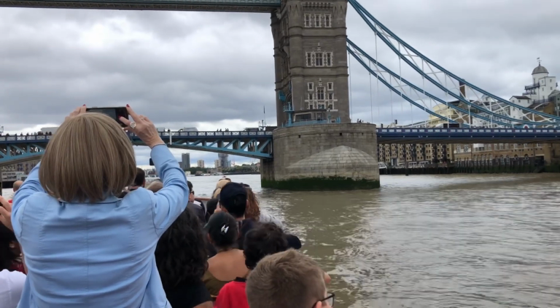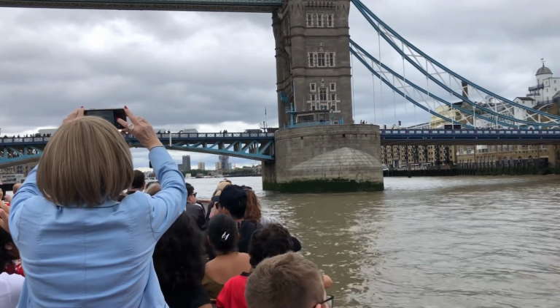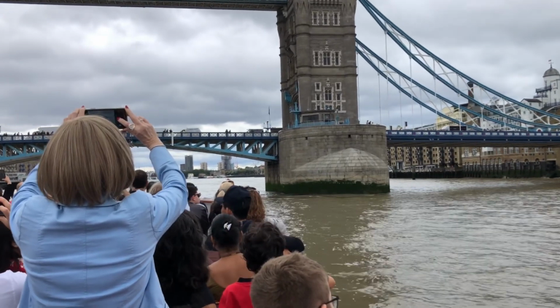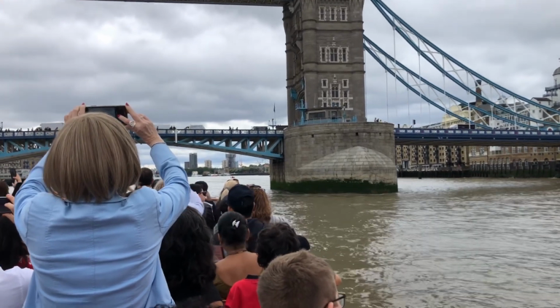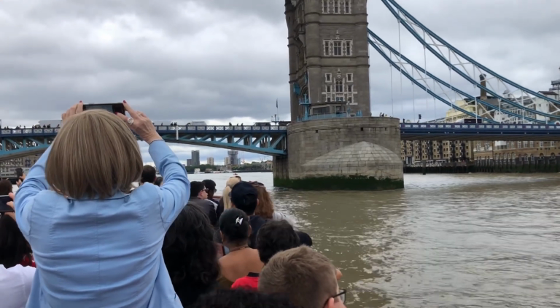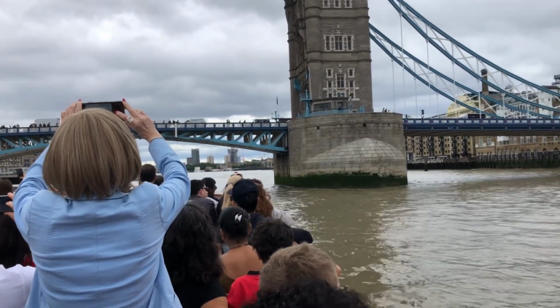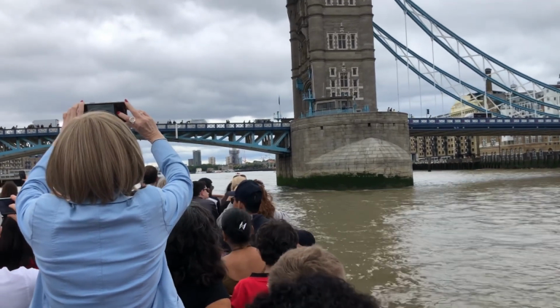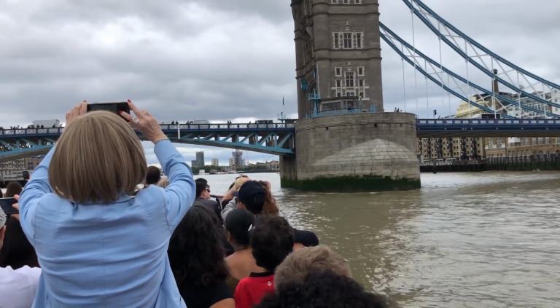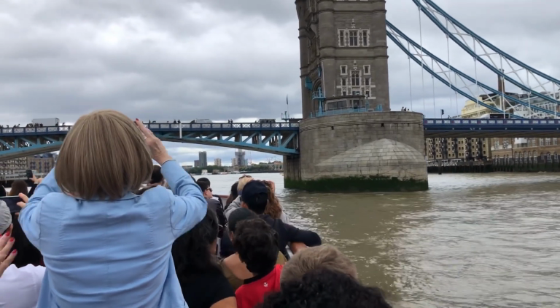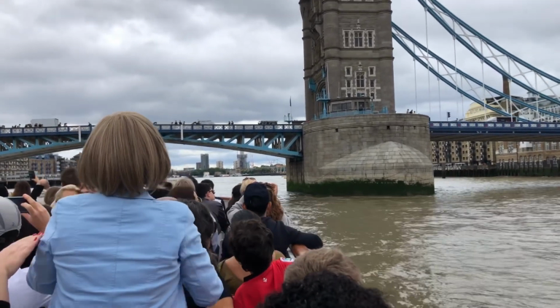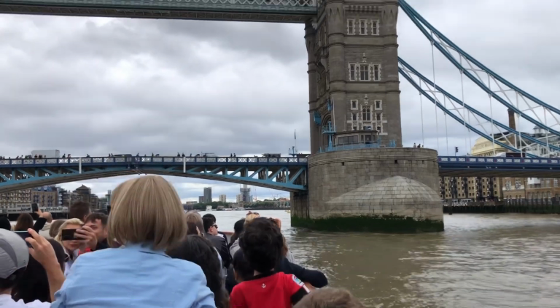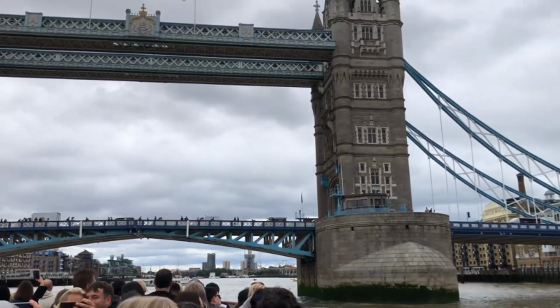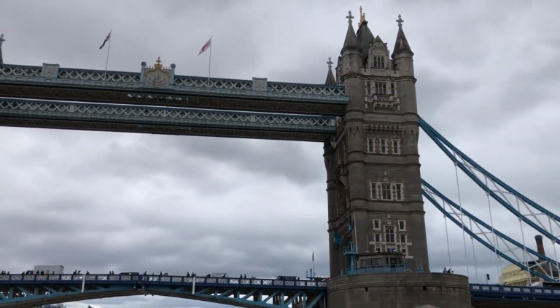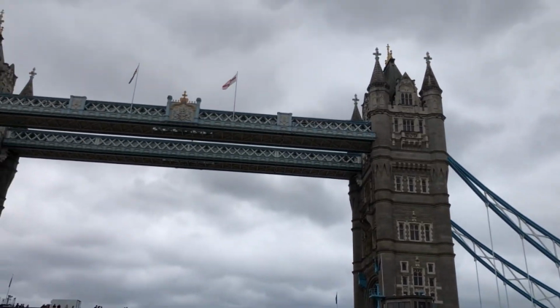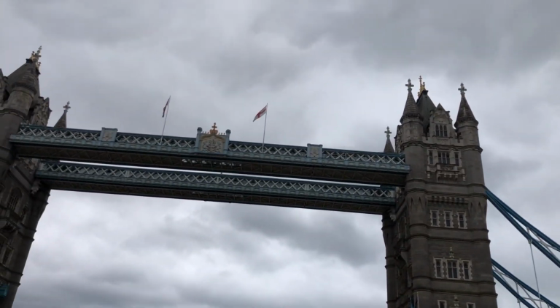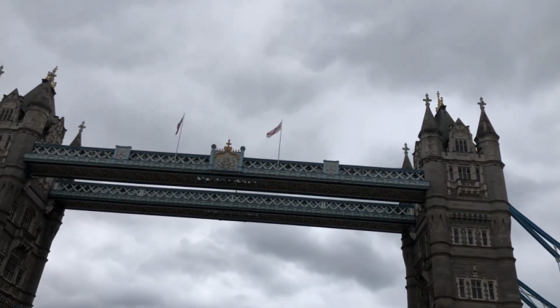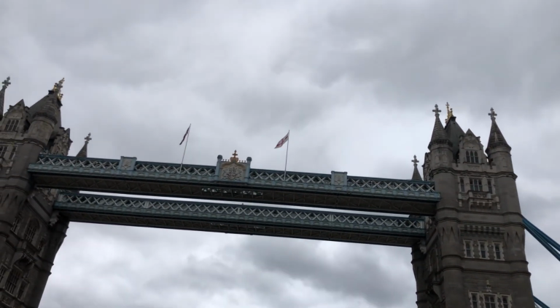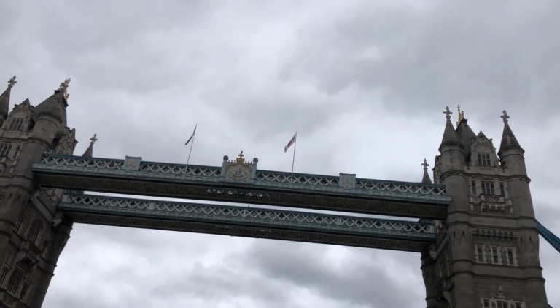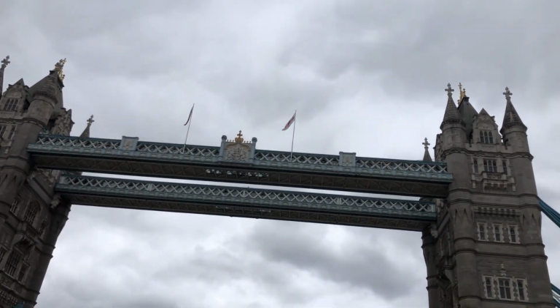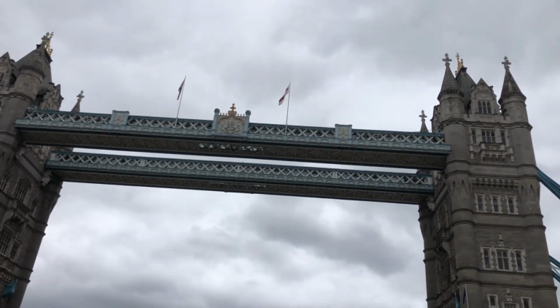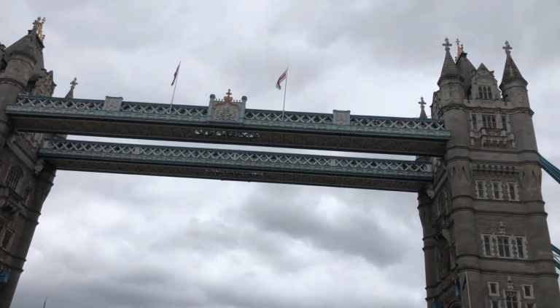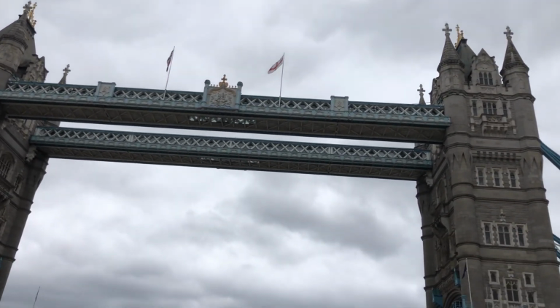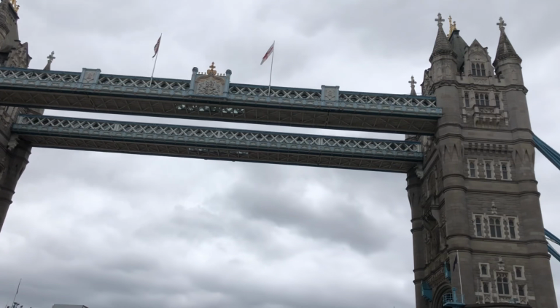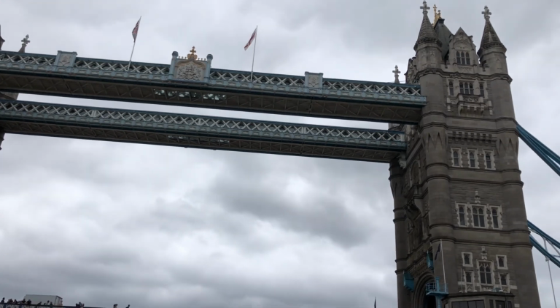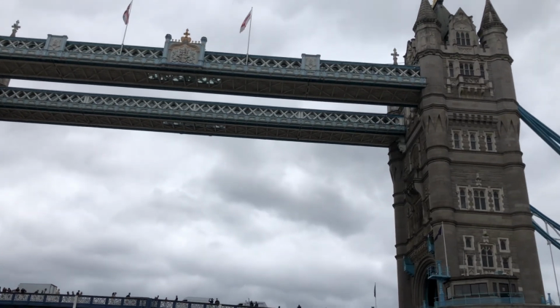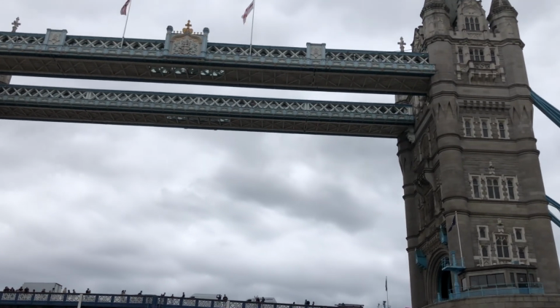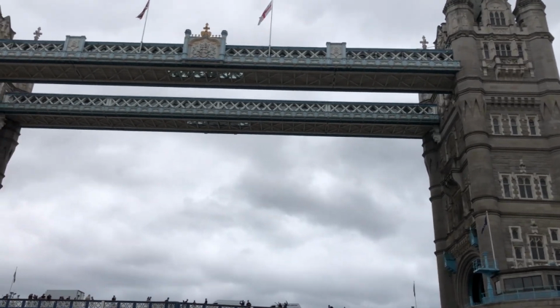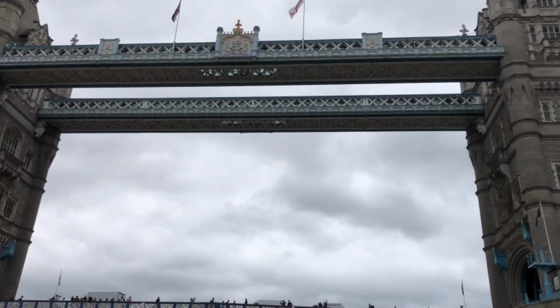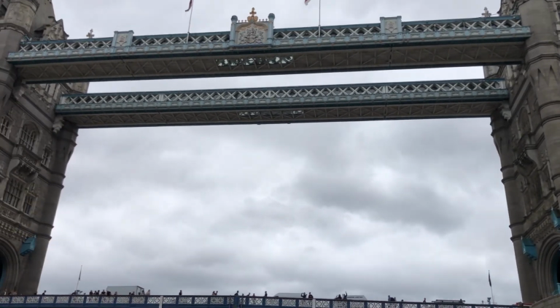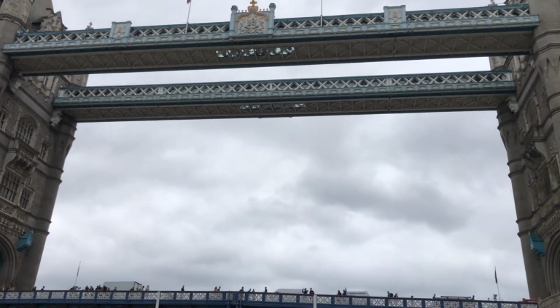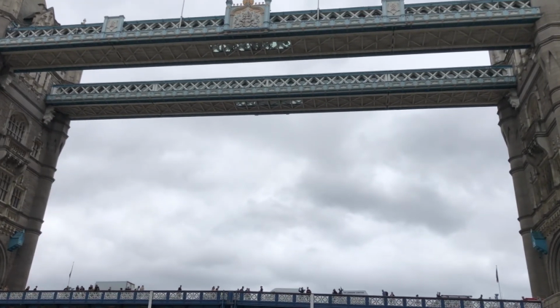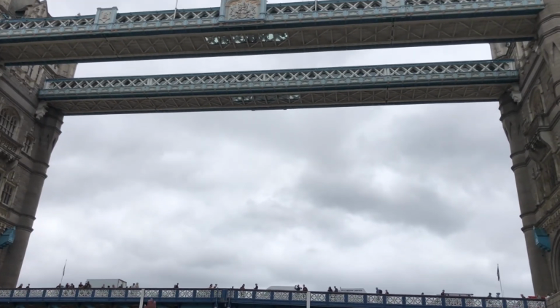Now, there's an old sailor's saying that if you wave at someone on Tower Bridge, you get five years of good luck. And I don't know about you, but after the year I've had, I need all the good luck I can get. So let's go — make some noise, get waving! We've already got some people waving at us there.